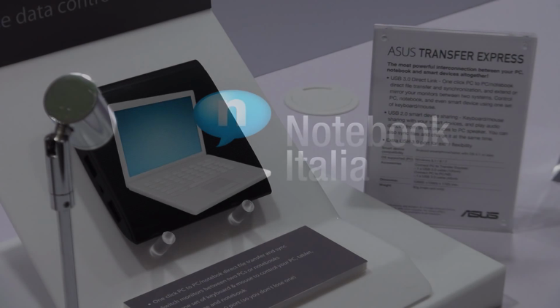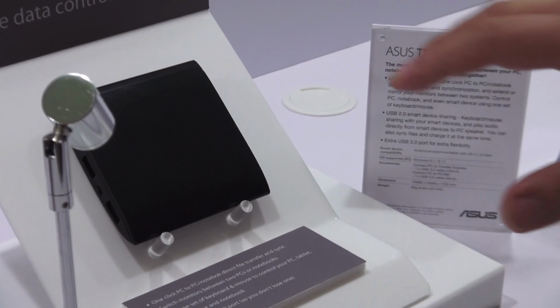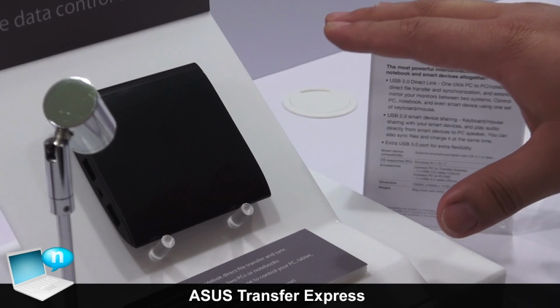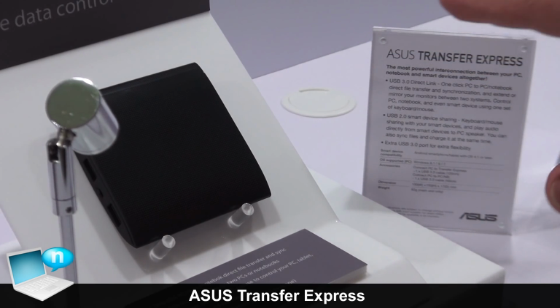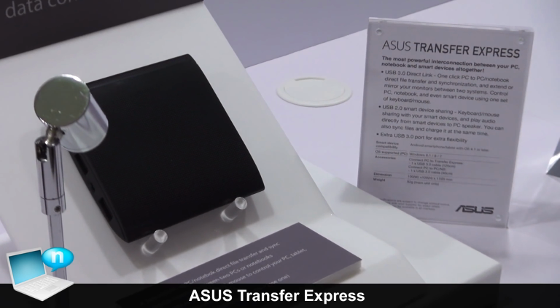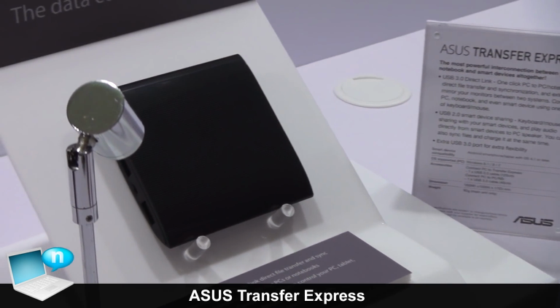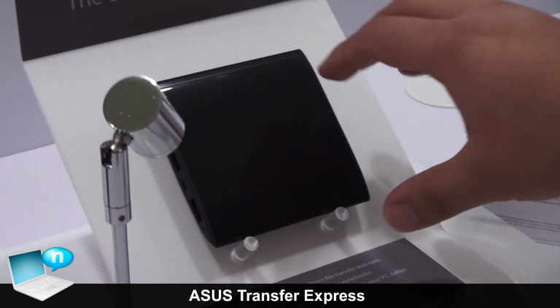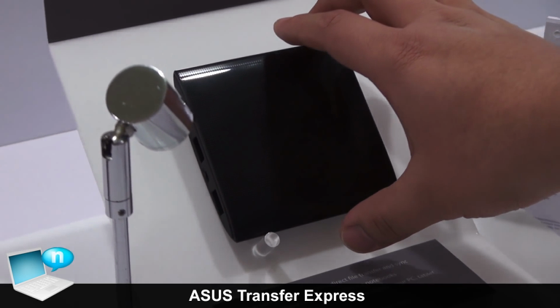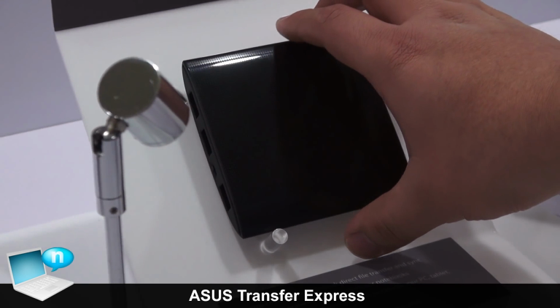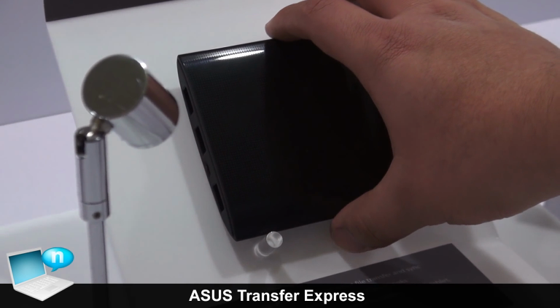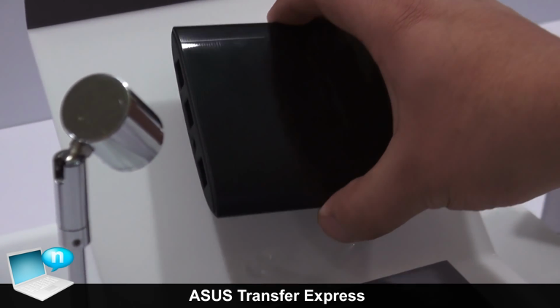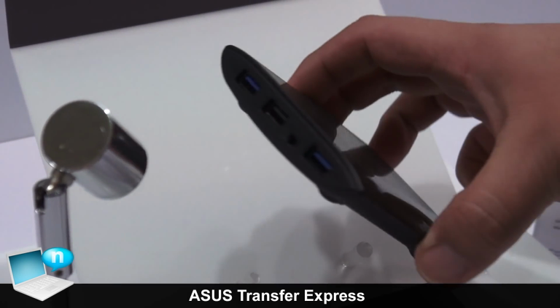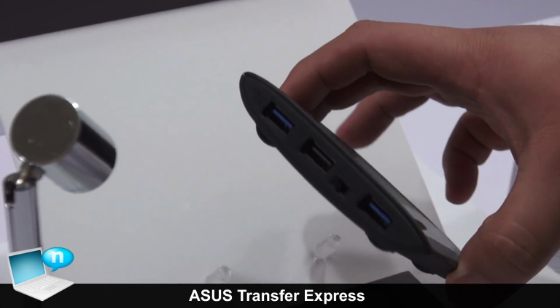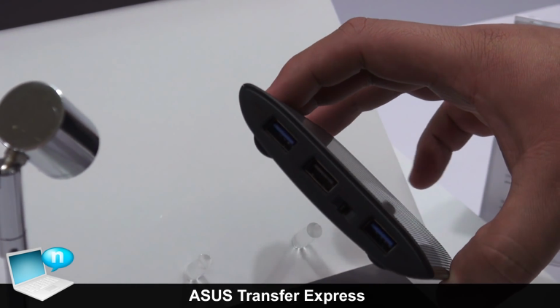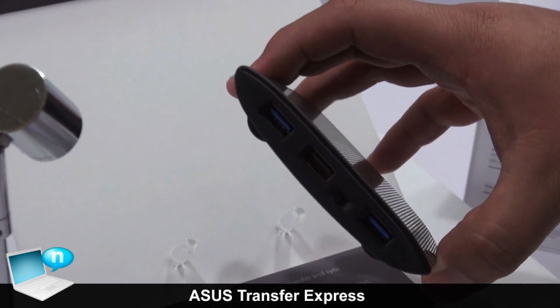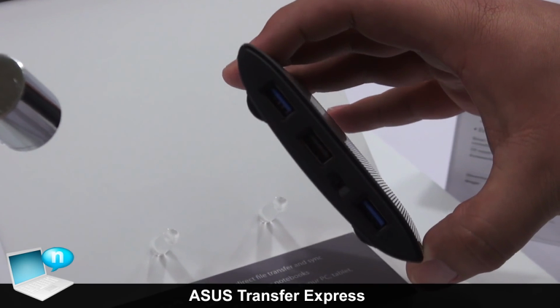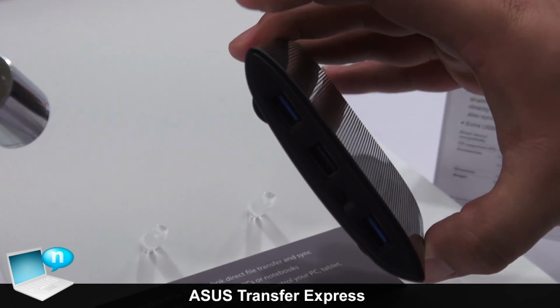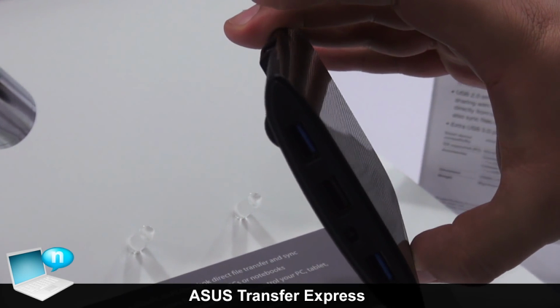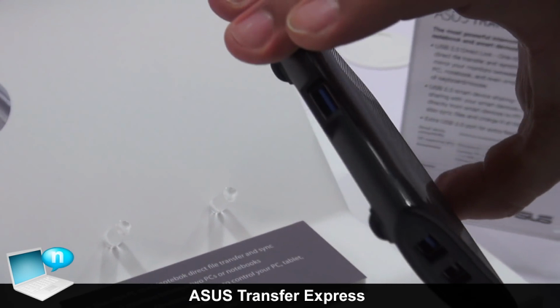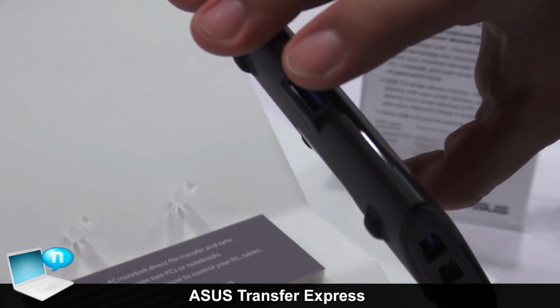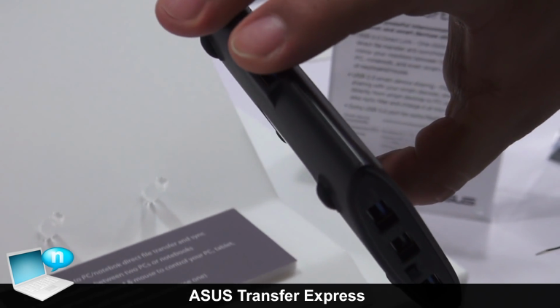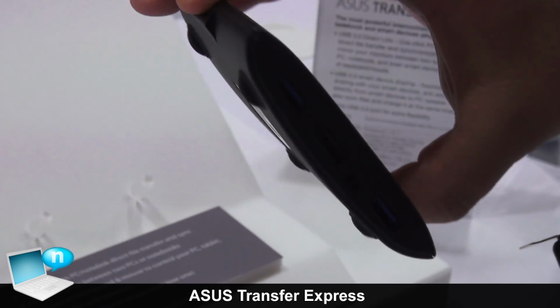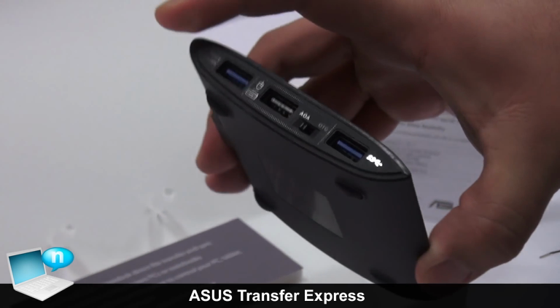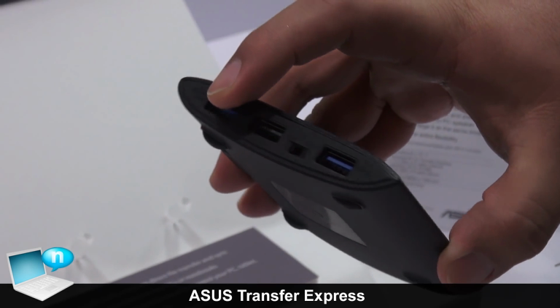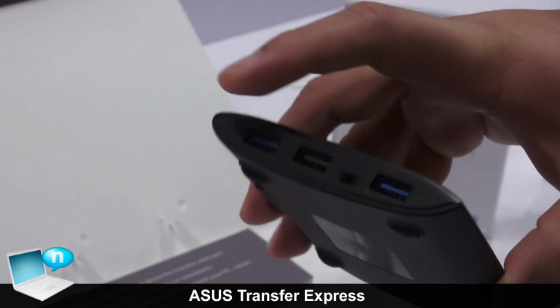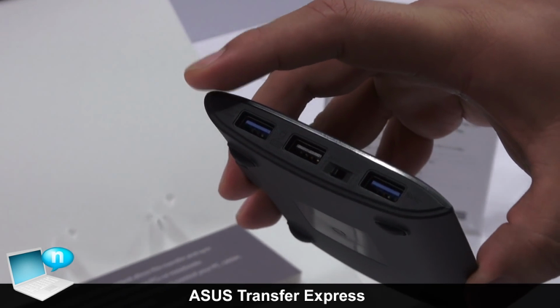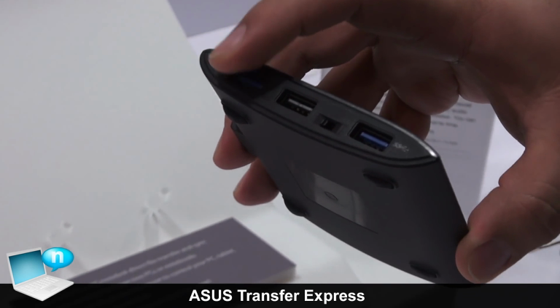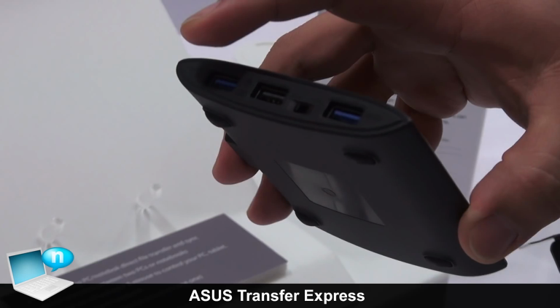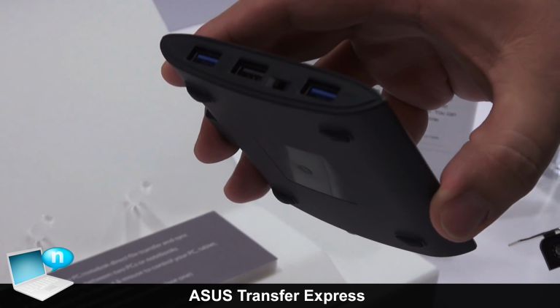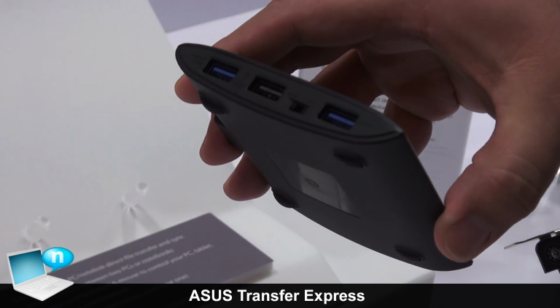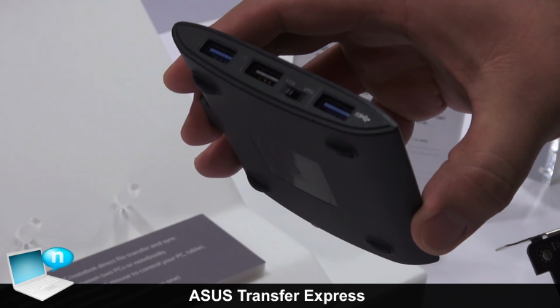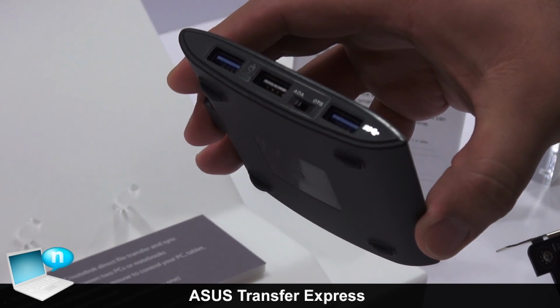Here we have the Transfer Express. This is a new accessory that we're going to be releasing for mobile users. You can see that first it has a USB input and then it has a hub built in, so automatically you just get some additional USB 3.0 ports.